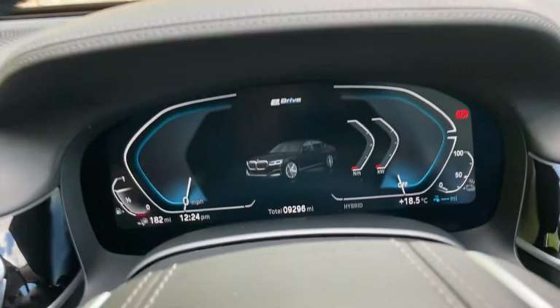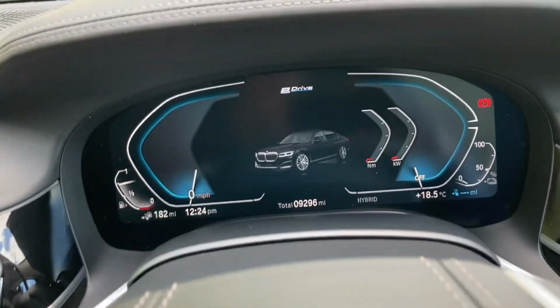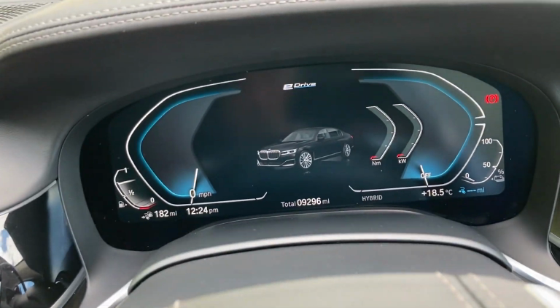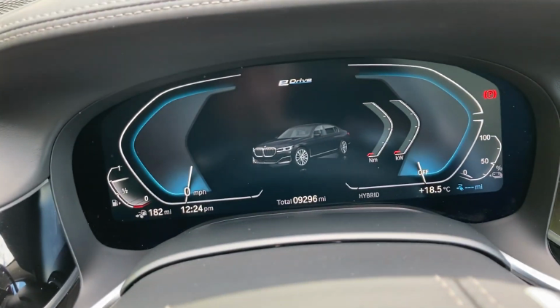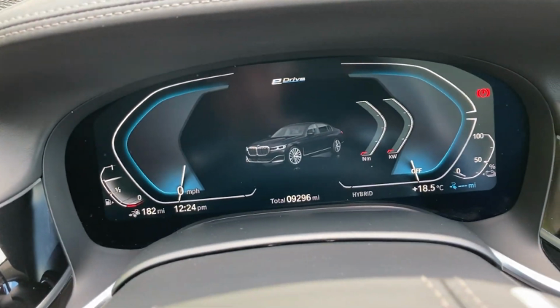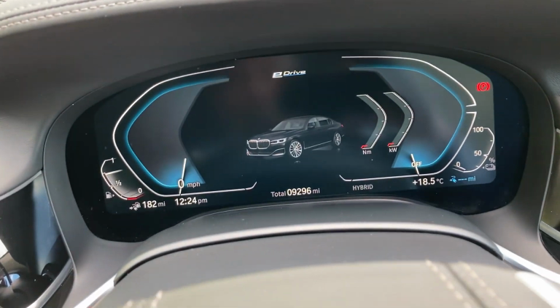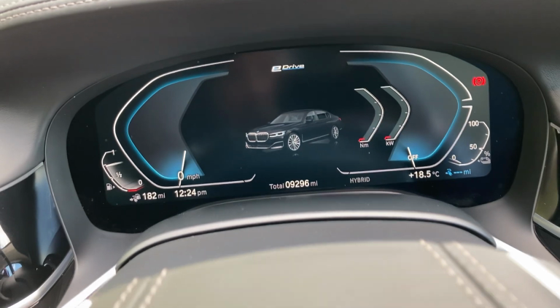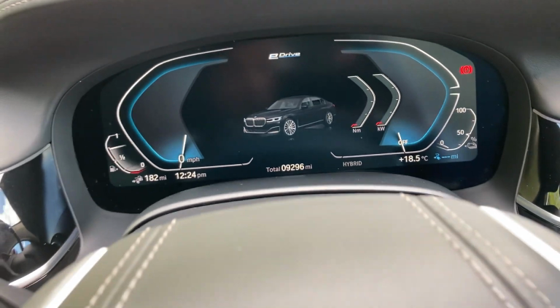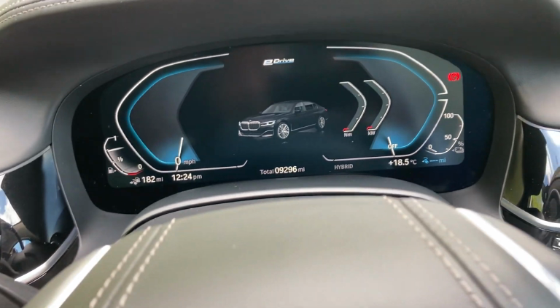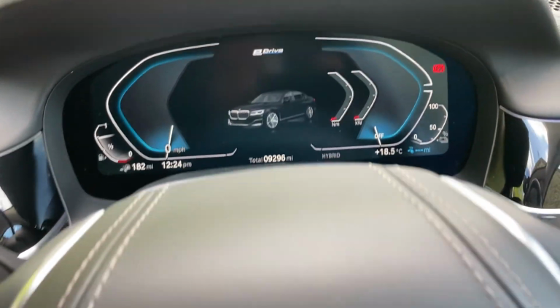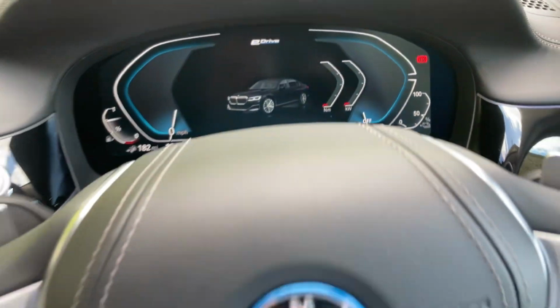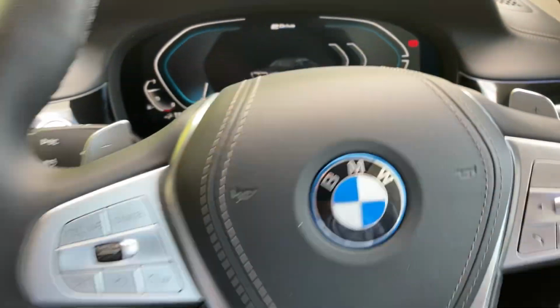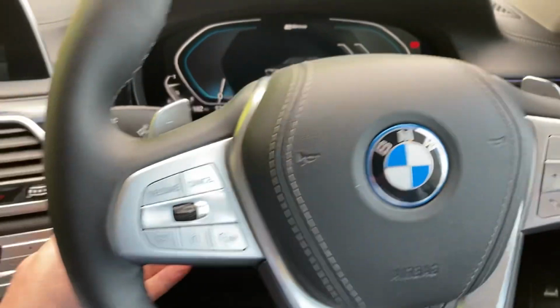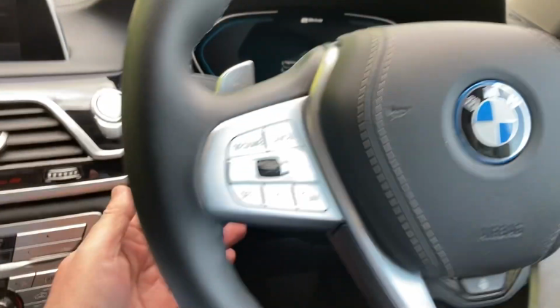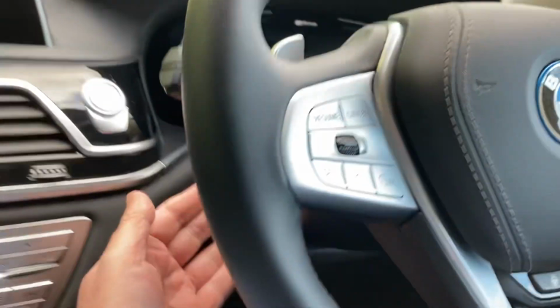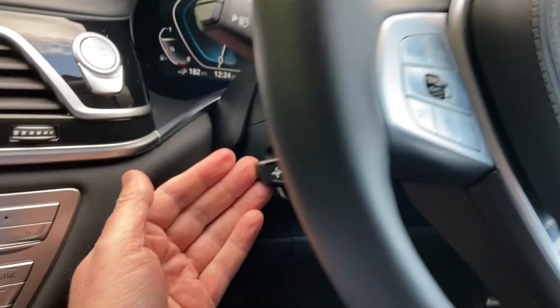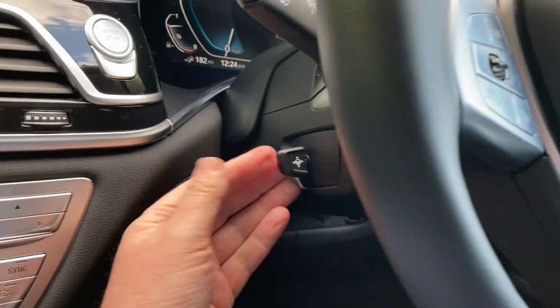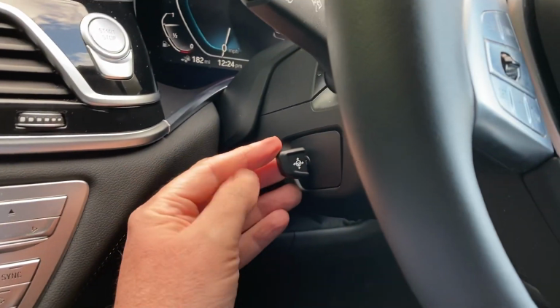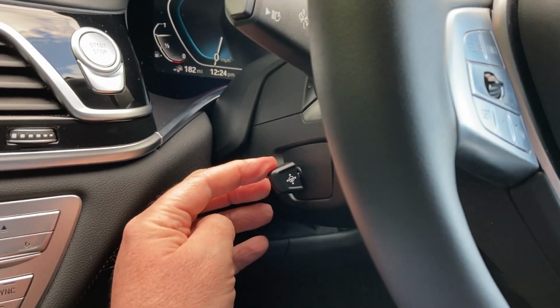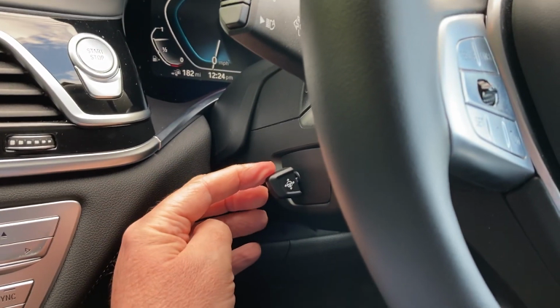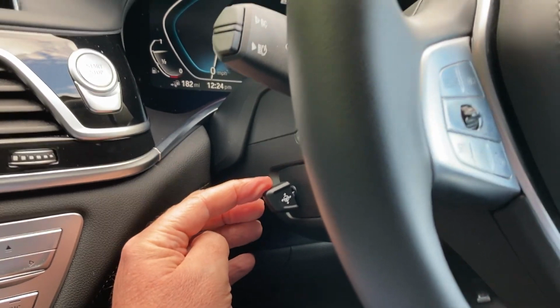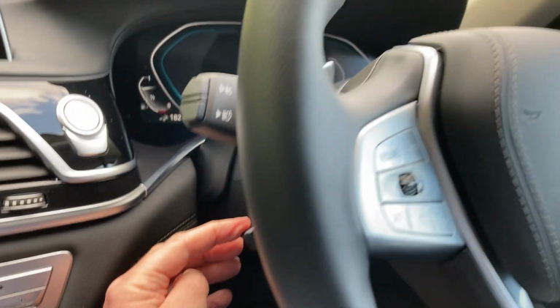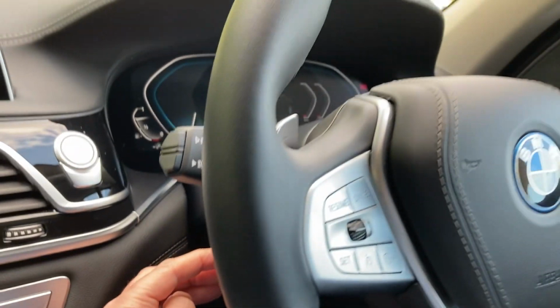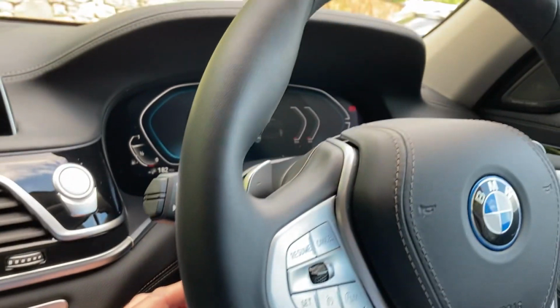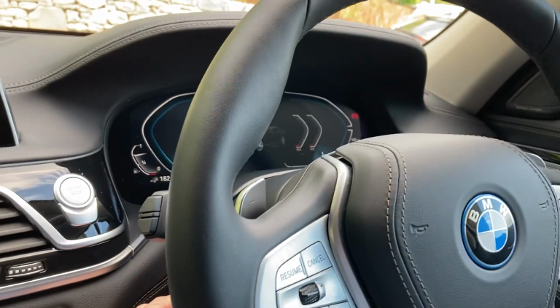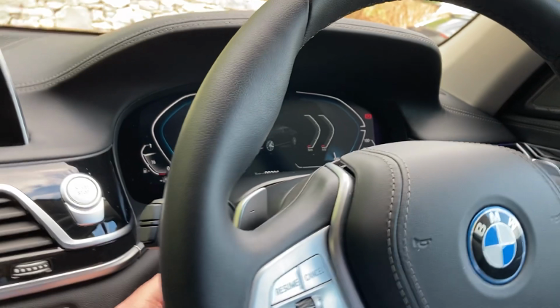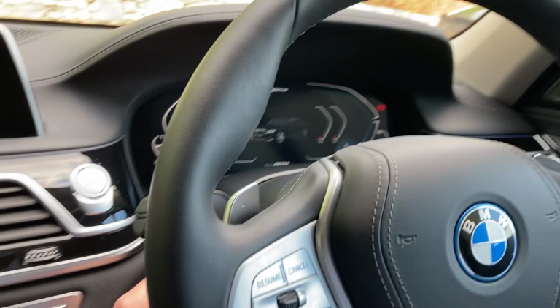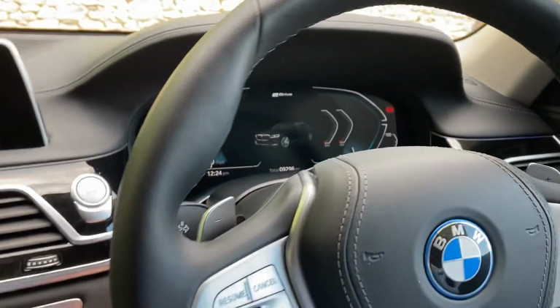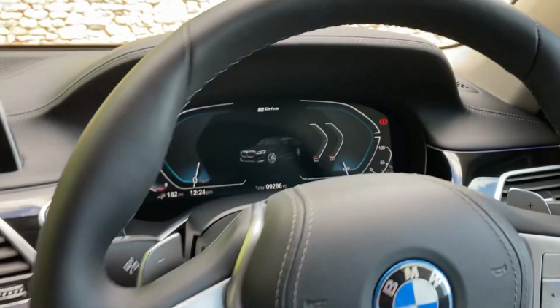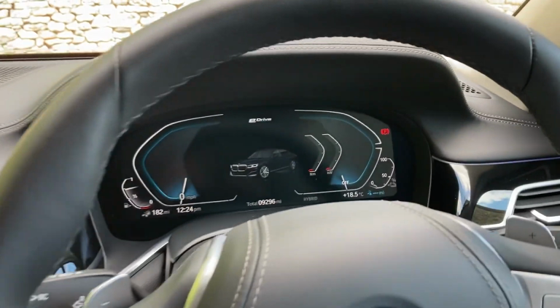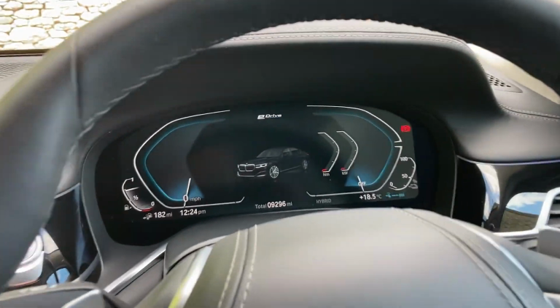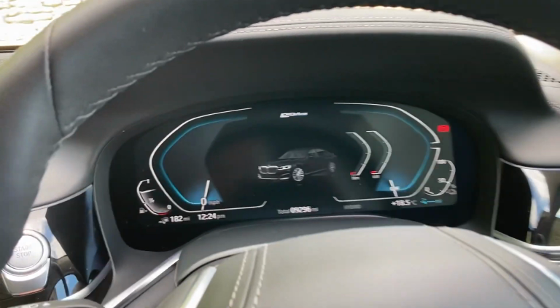Full digital dashboard as you can see there. The steering column itself is electric so there's a little adjustment on here — I can move it in and out as well.